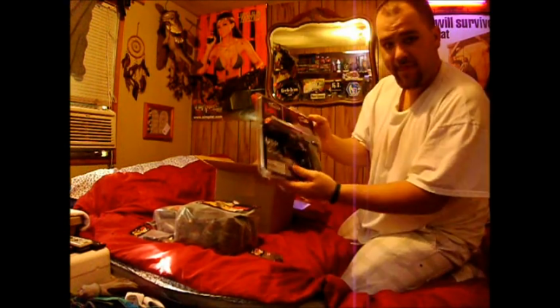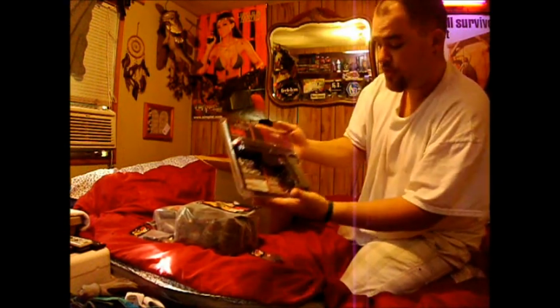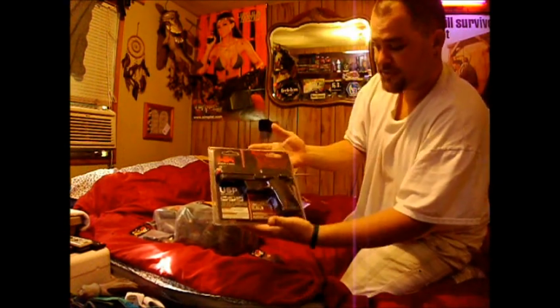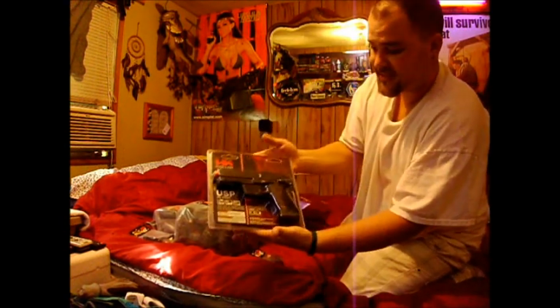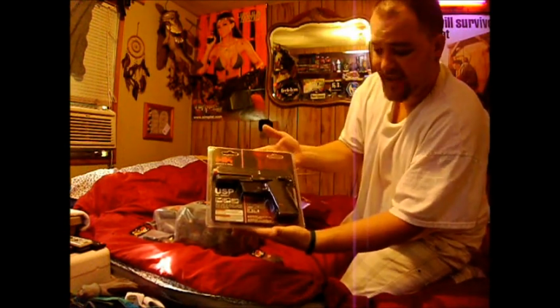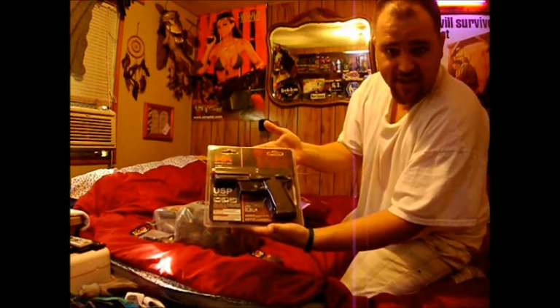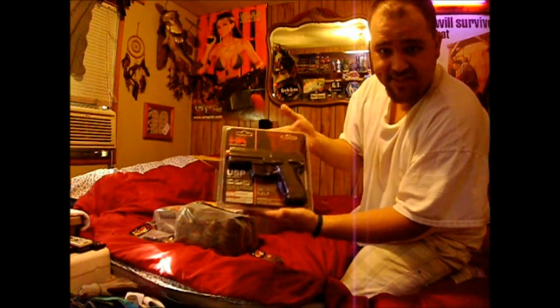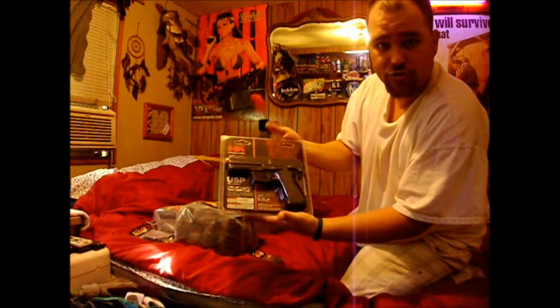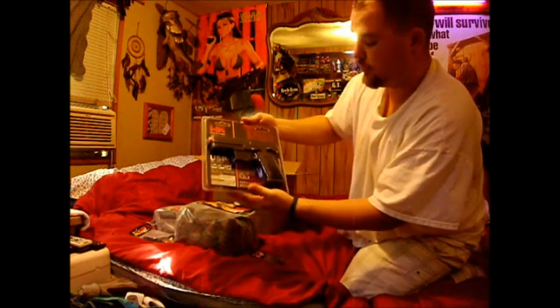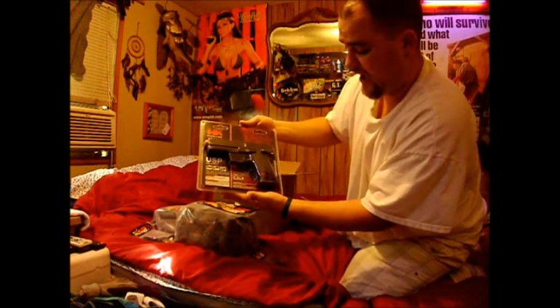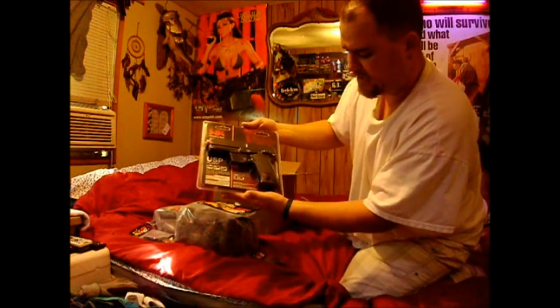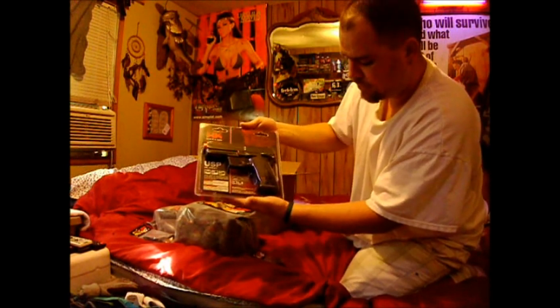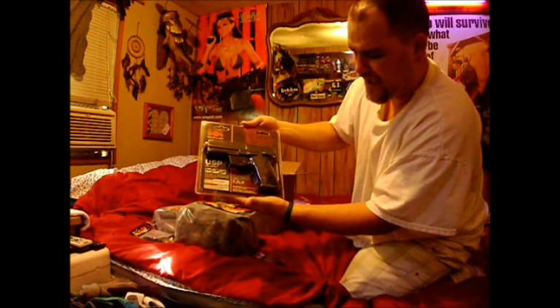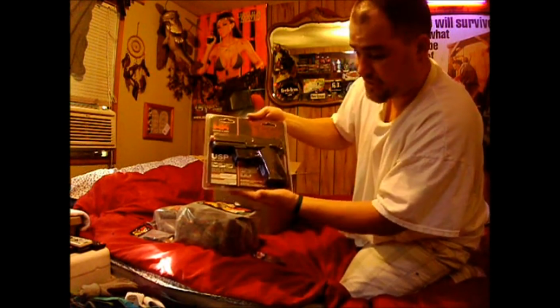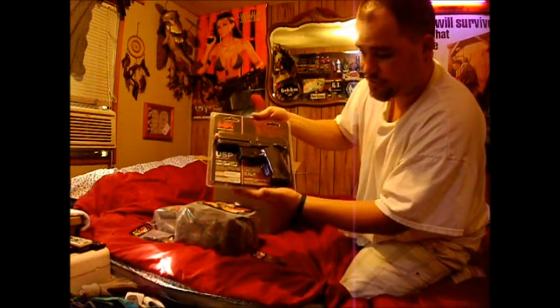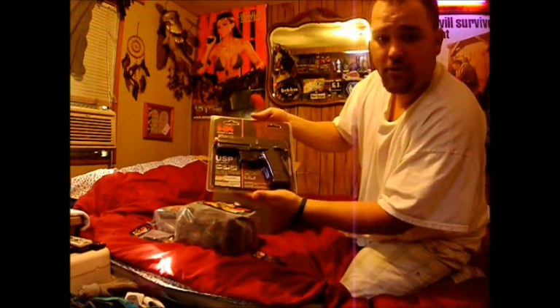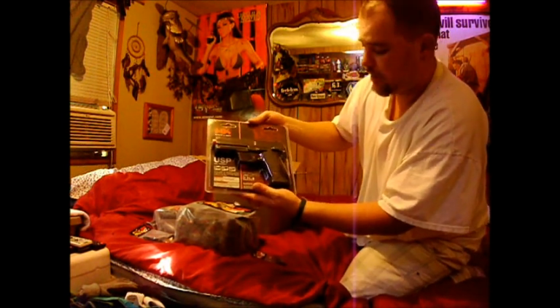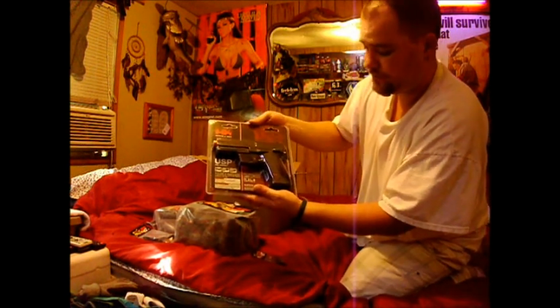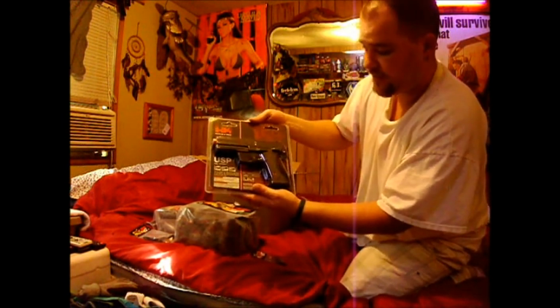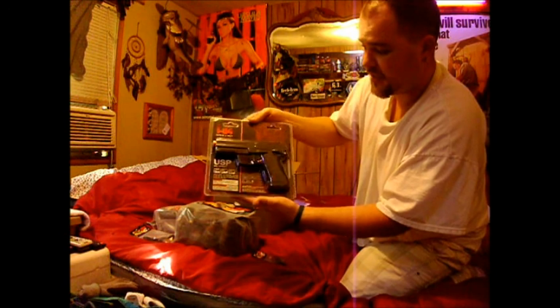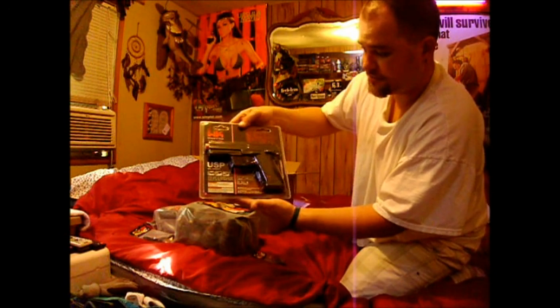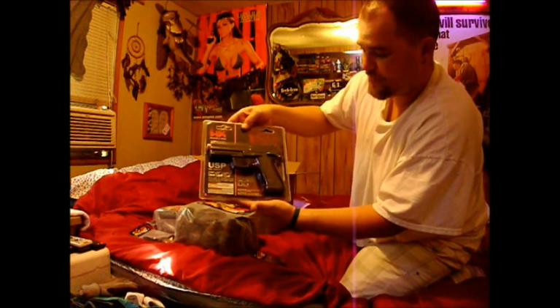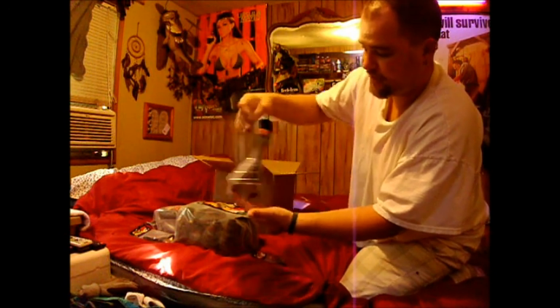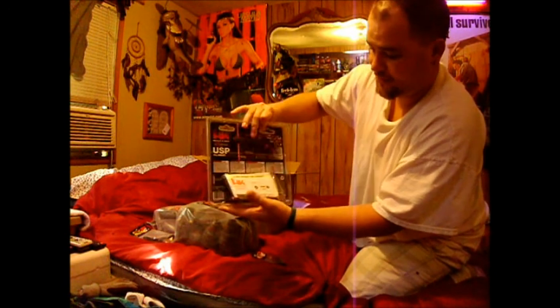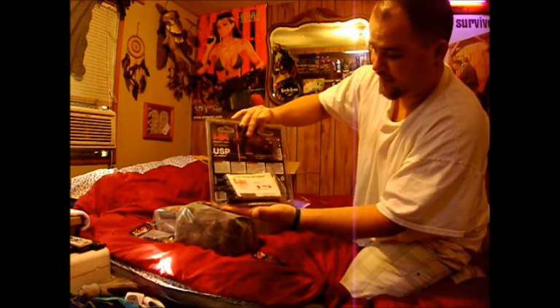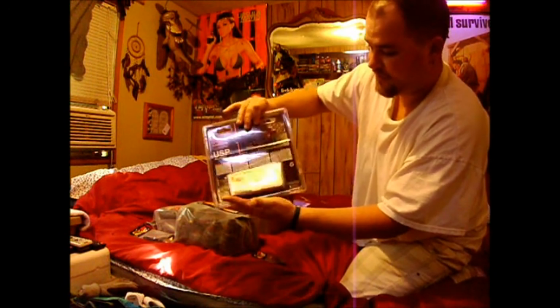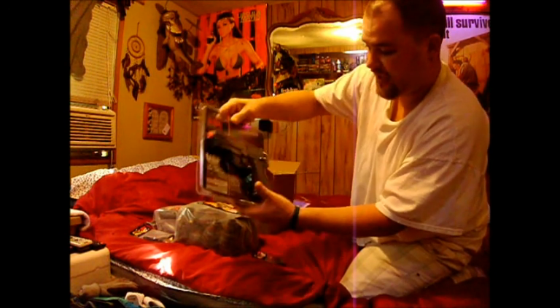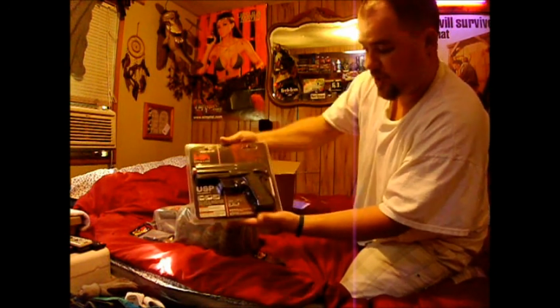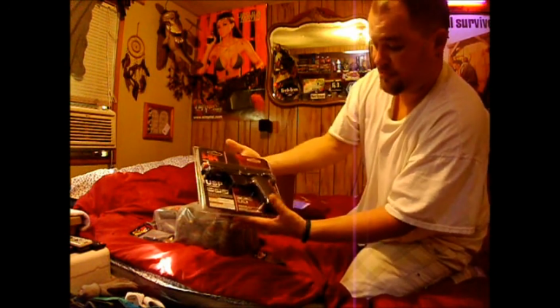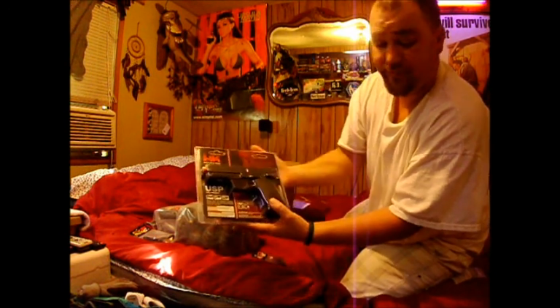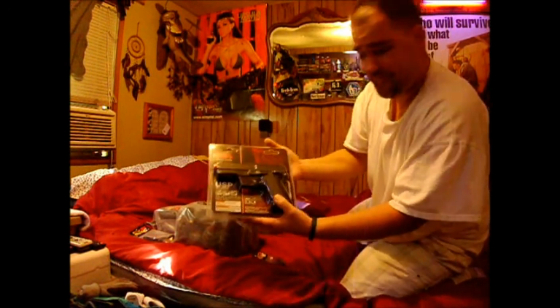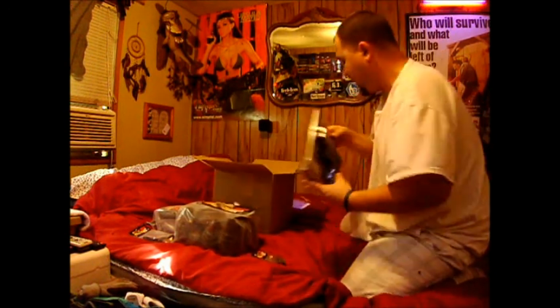There's my new pistol, guys — my H&K CO2 non-blowback CO2. Heckler & Koch. Bad gun, man. I'm gonna love this. I can't wait to open this up and review this for you guys.